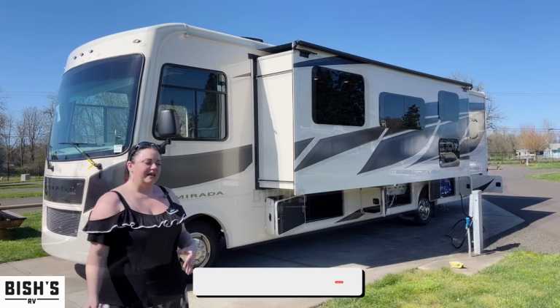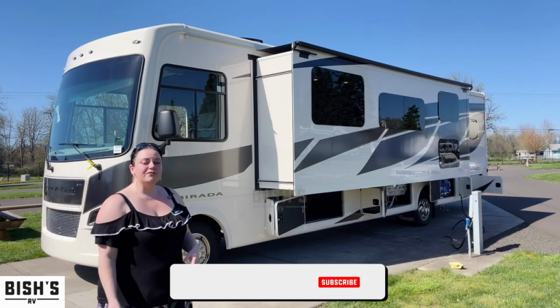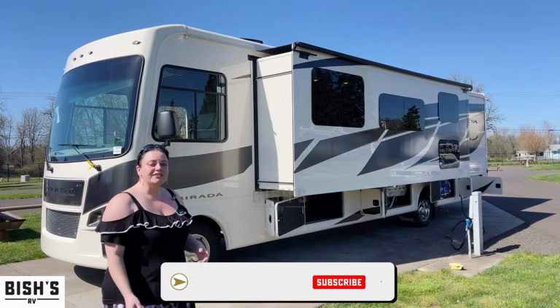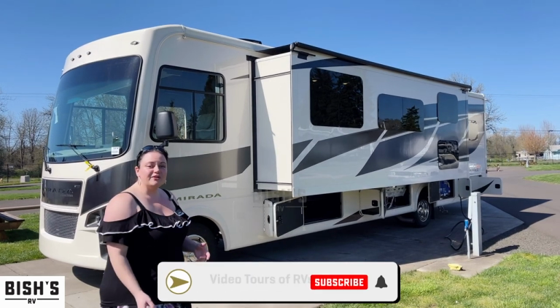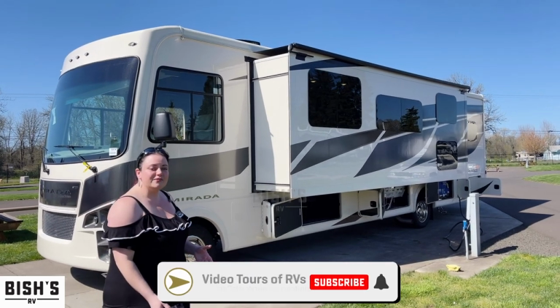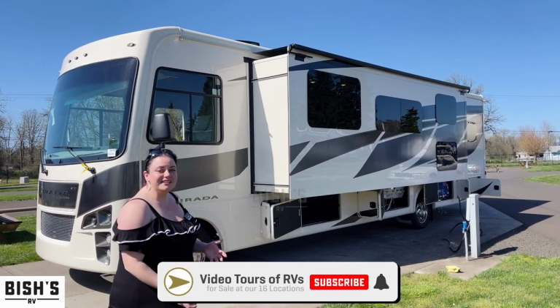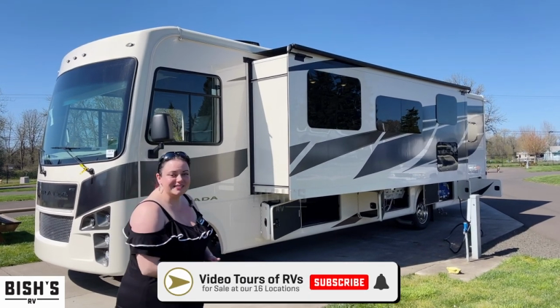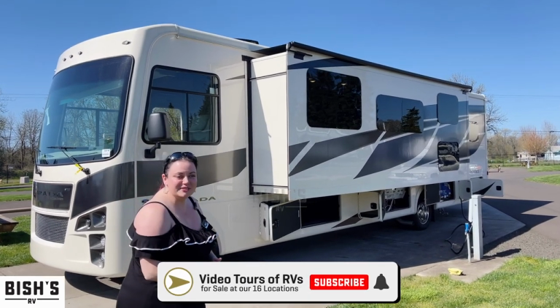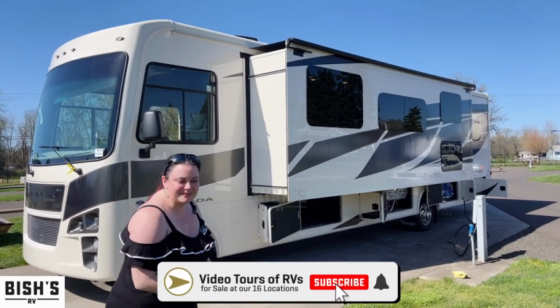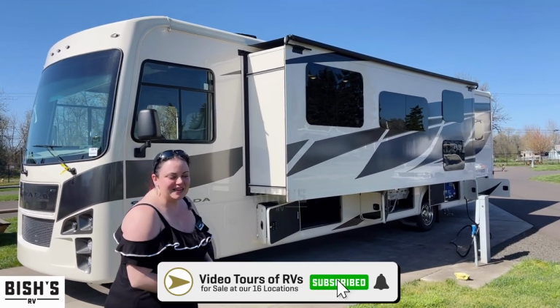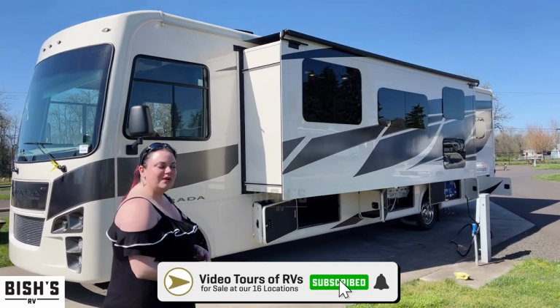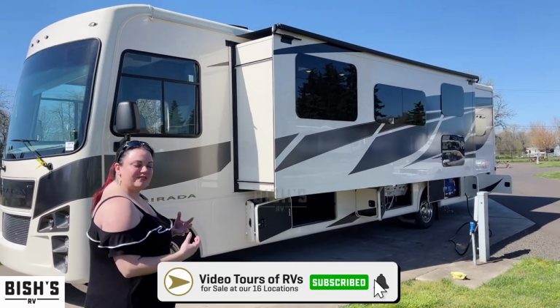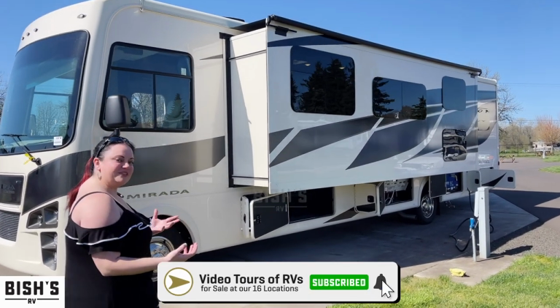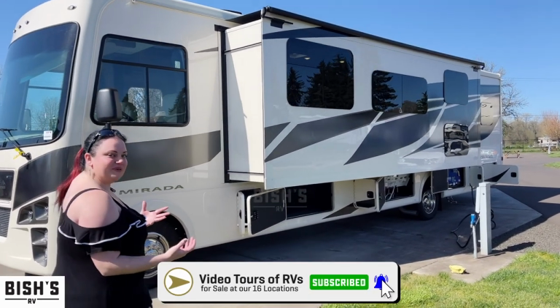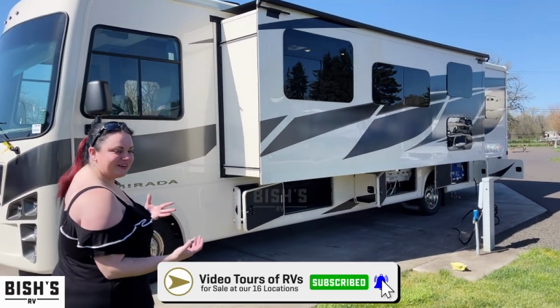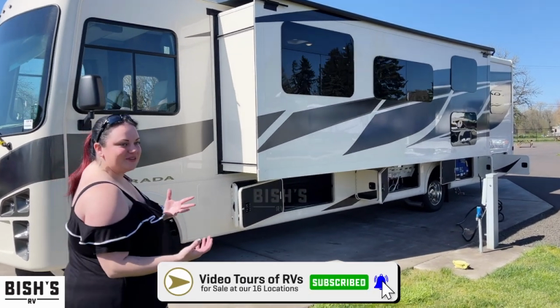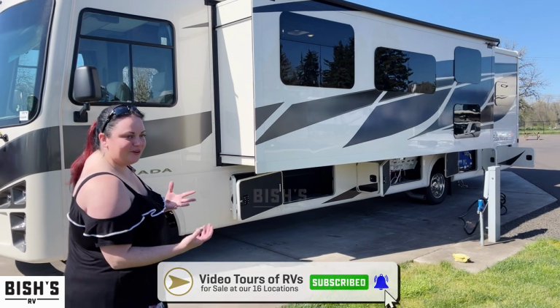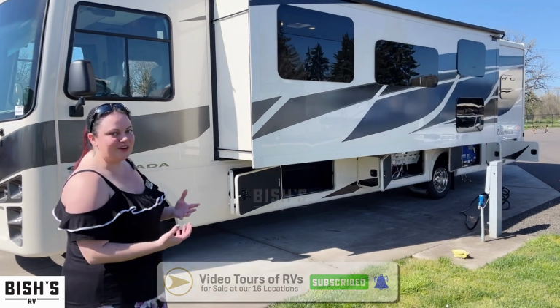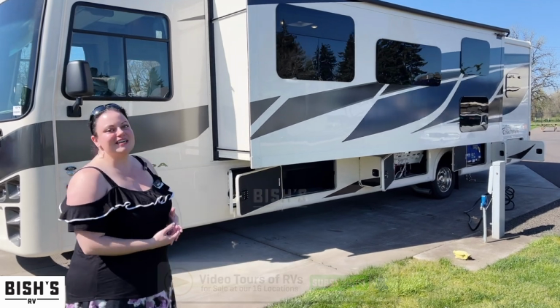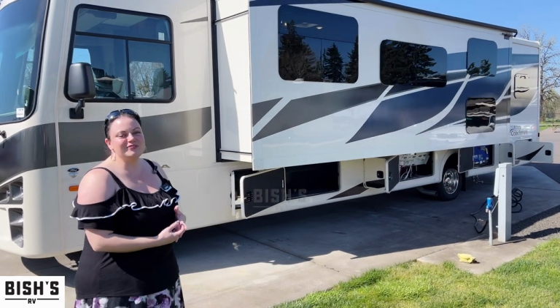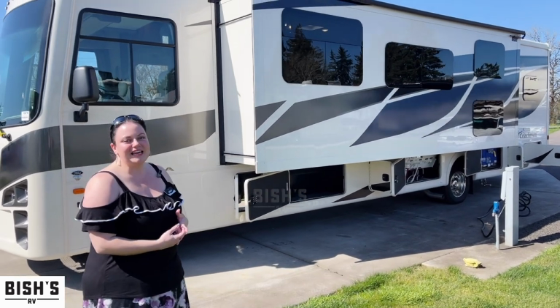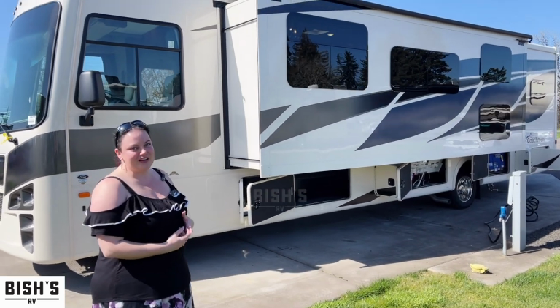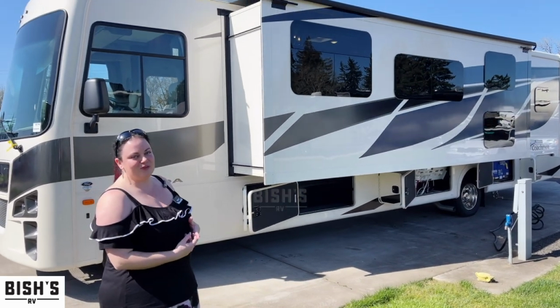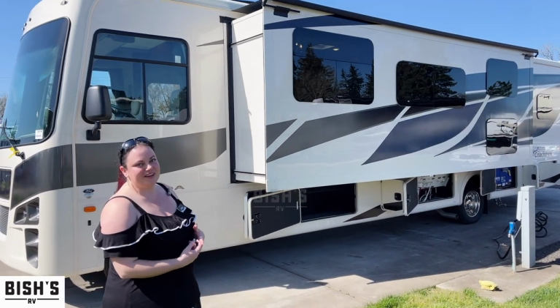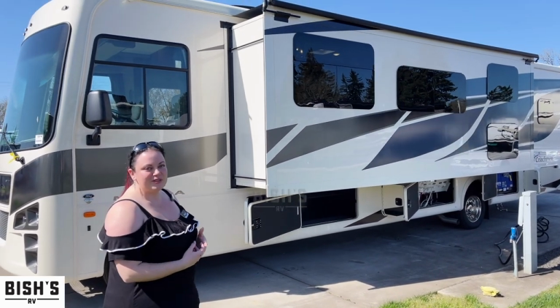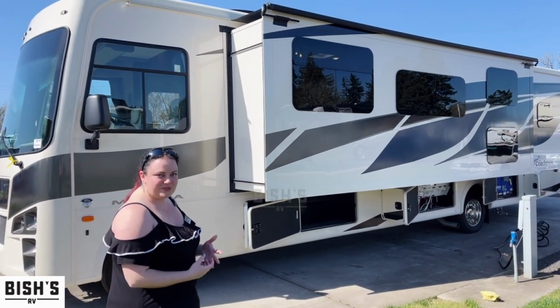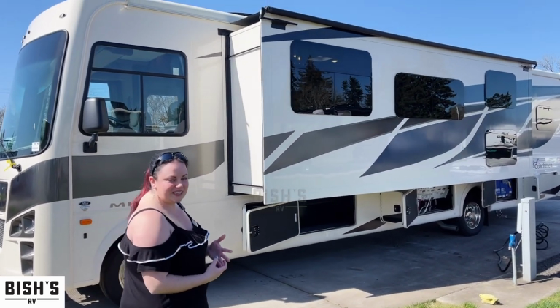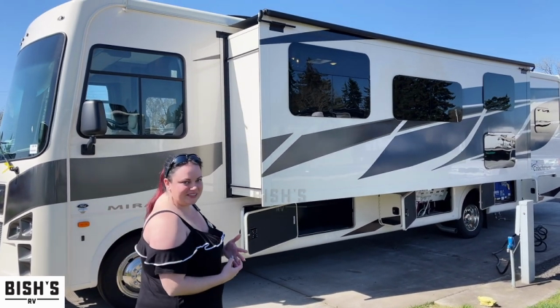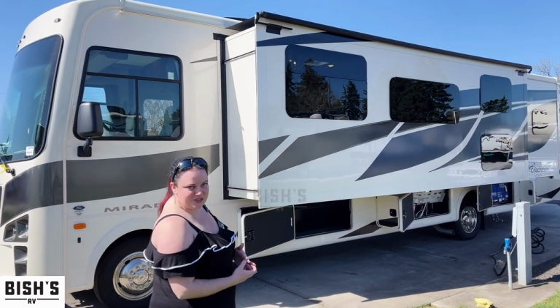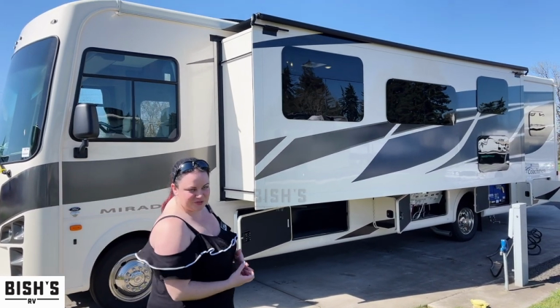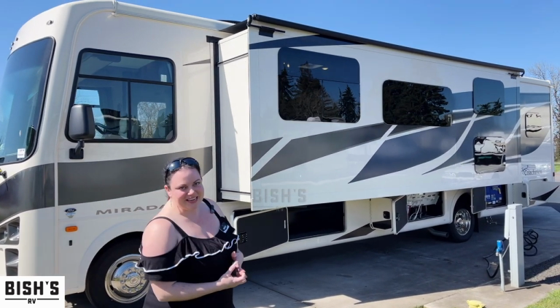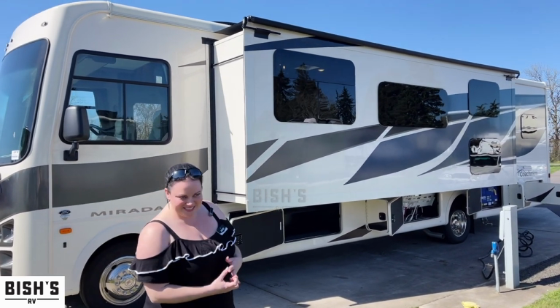If you find this video helpful please like and subscribe. If you want more information from me directly you can always call or text me at 541-337-2387.